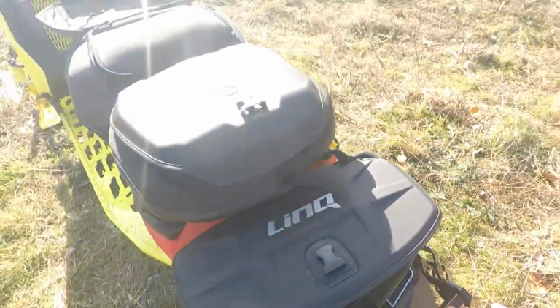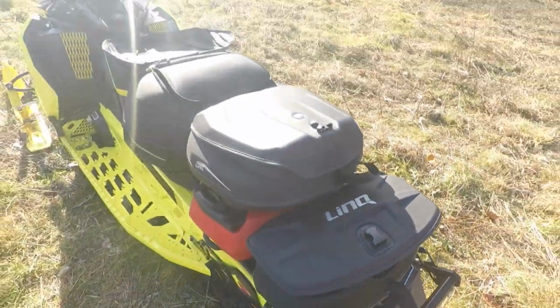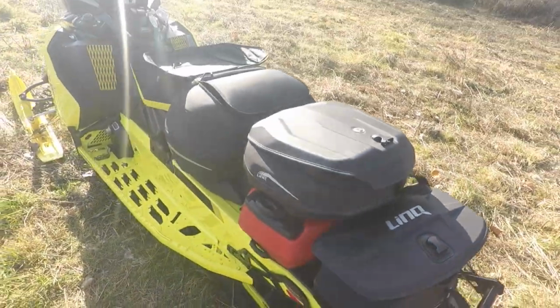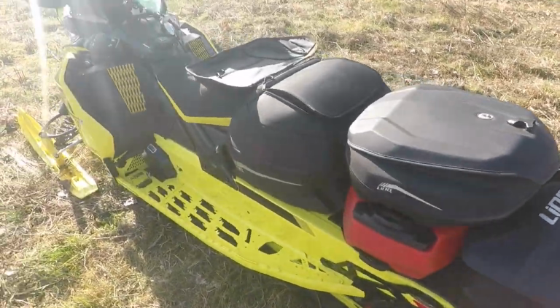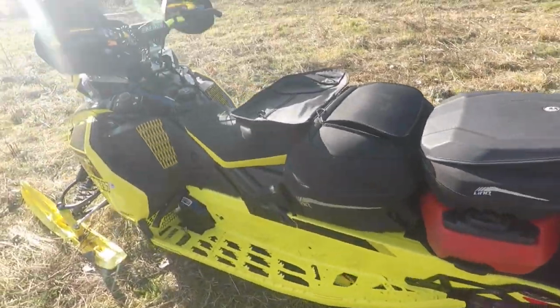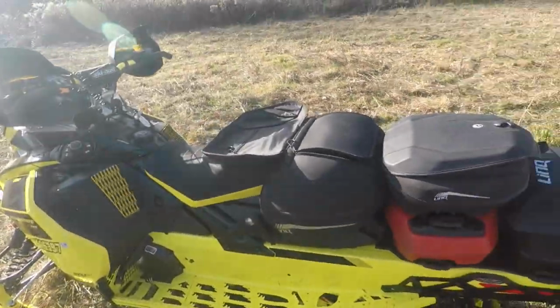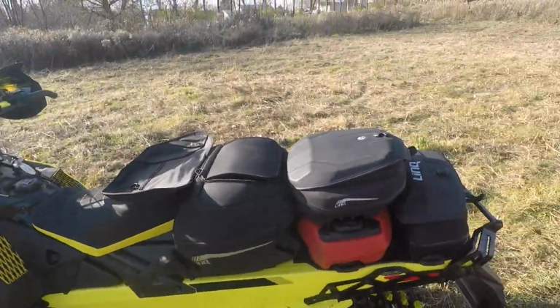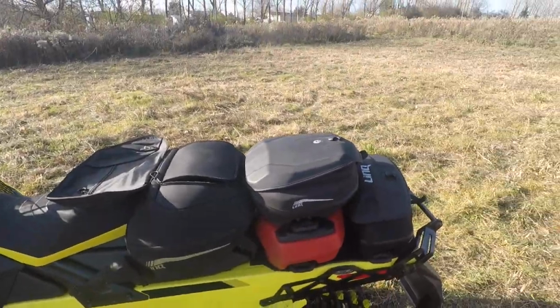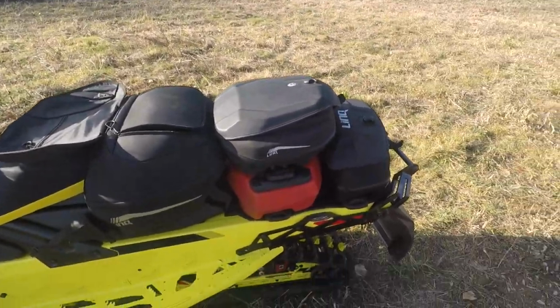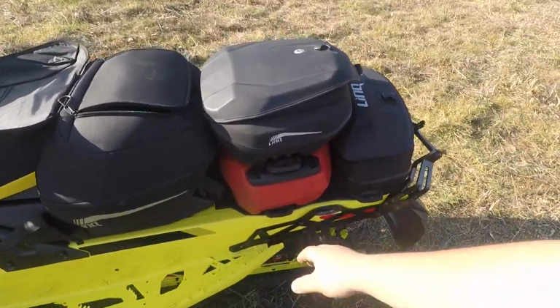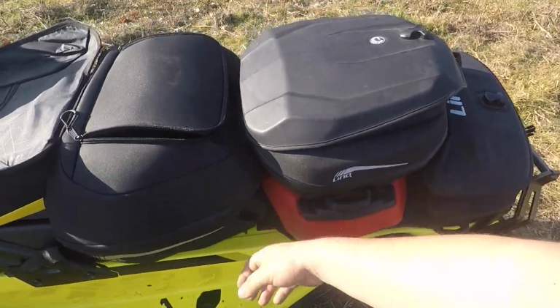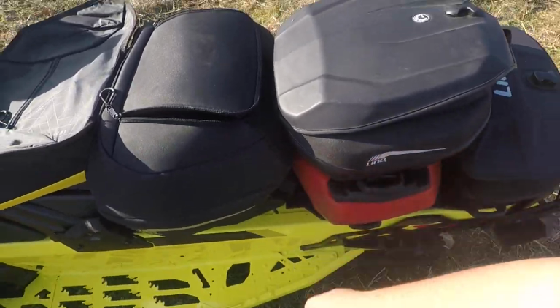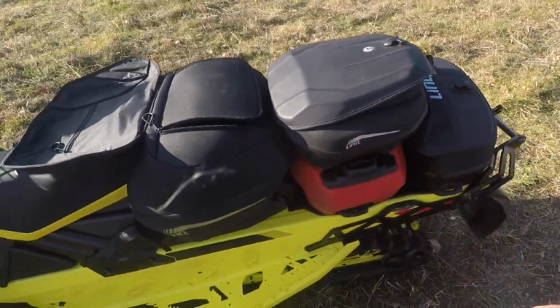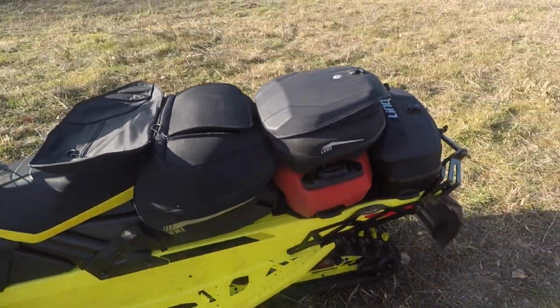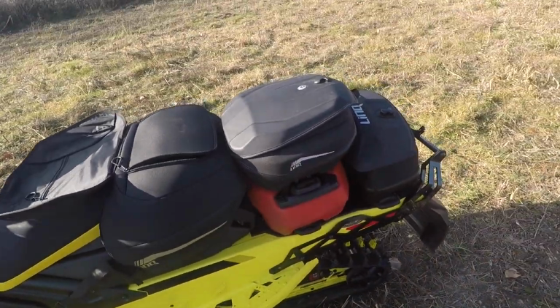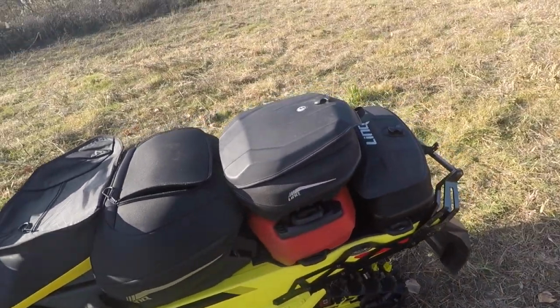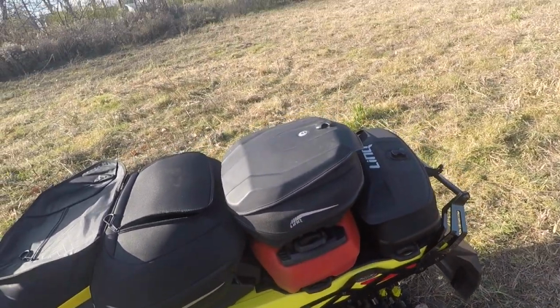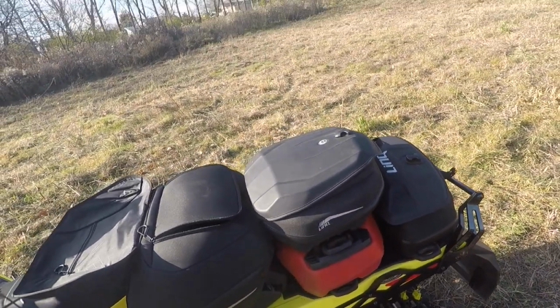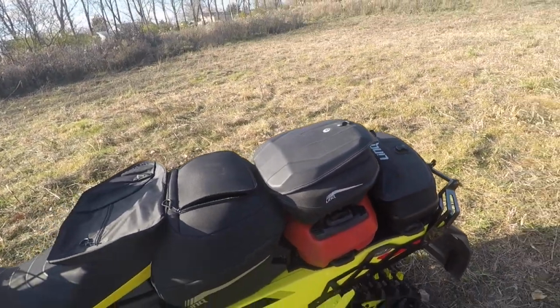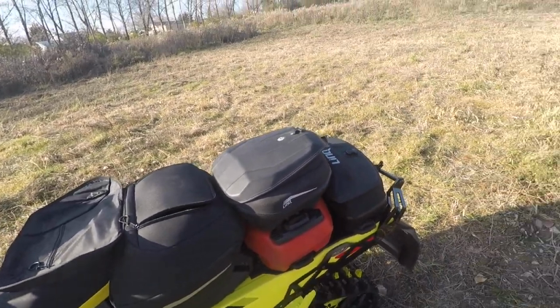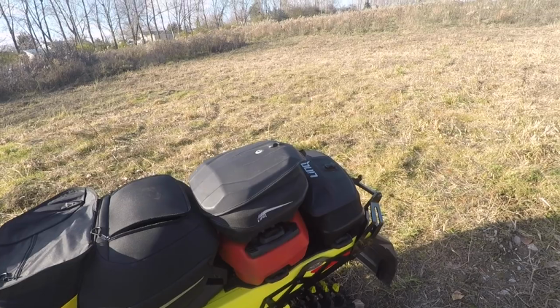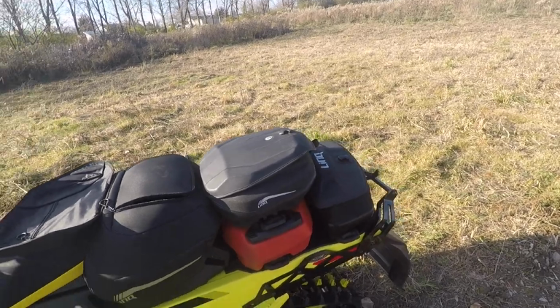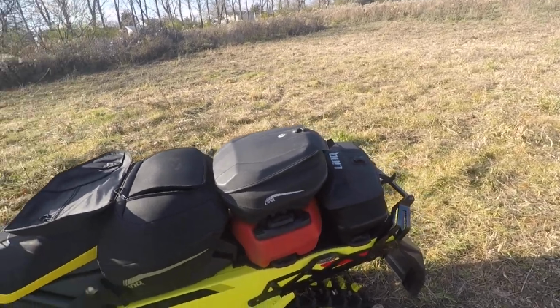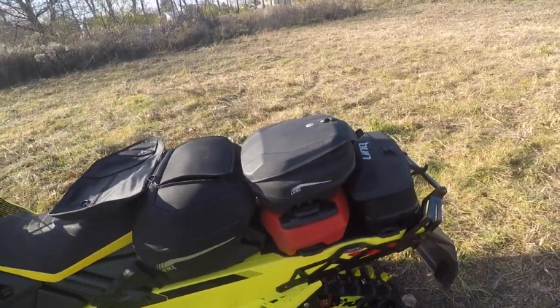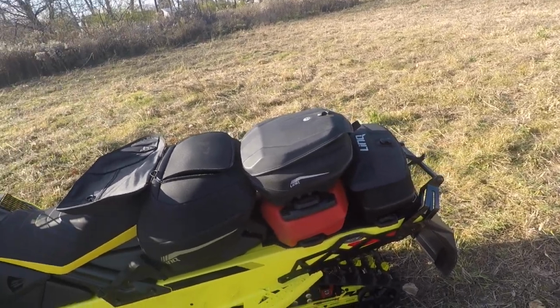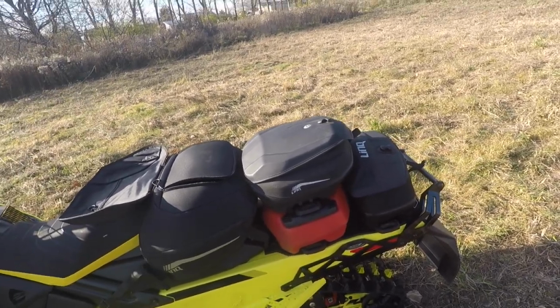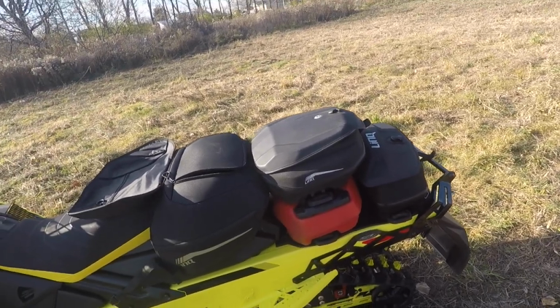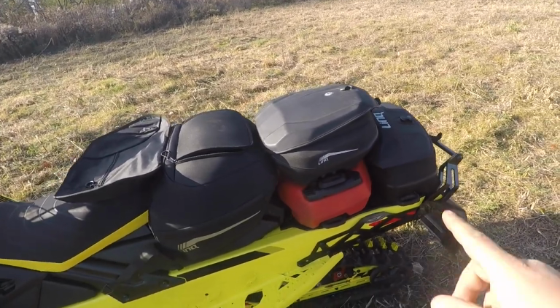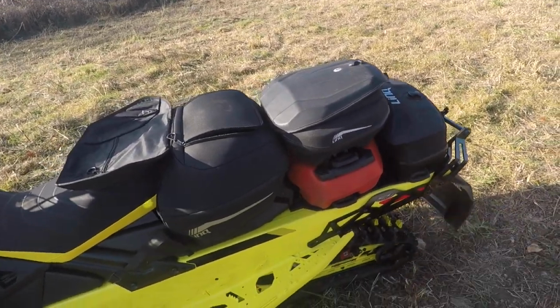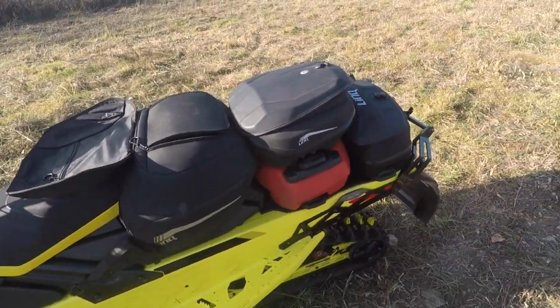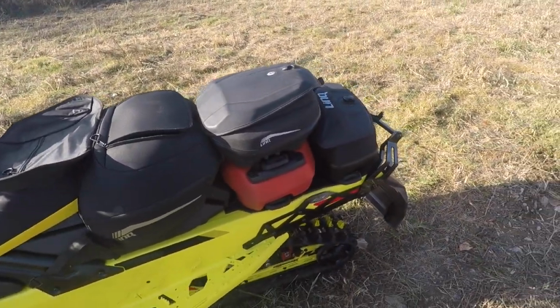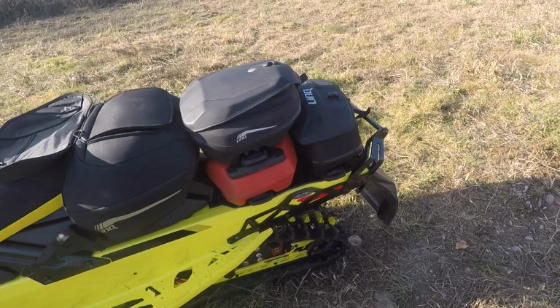So this is my setup for saddlebag trips. I've got my jerry can here as well for extra fuel, especially on those long days. This year with COVID going on, you never know what gas stations will be open and what will be closed, so it's always a good idea to carry some spare gas.